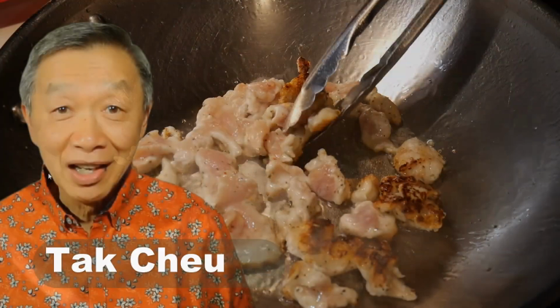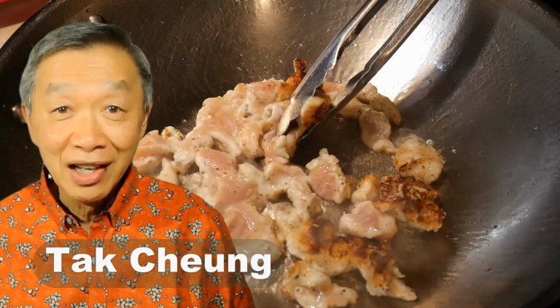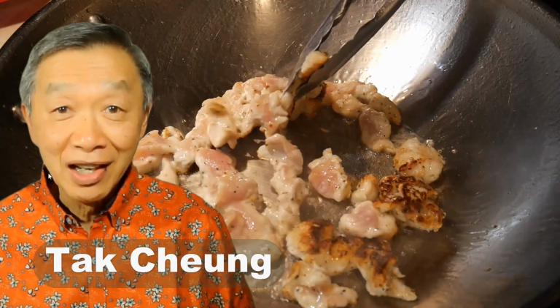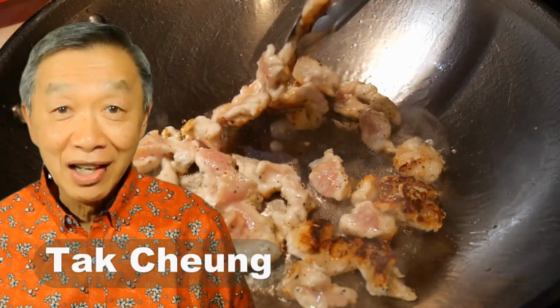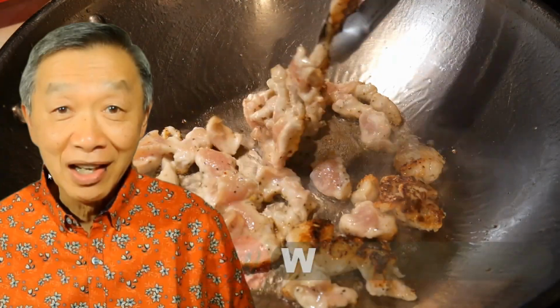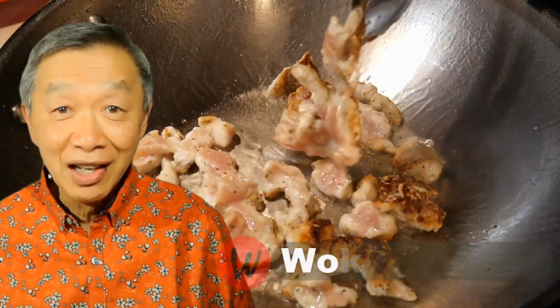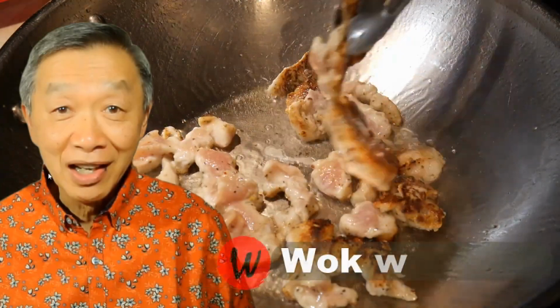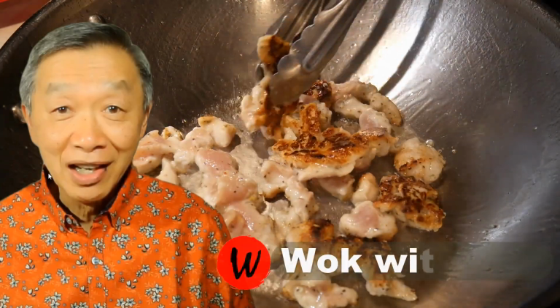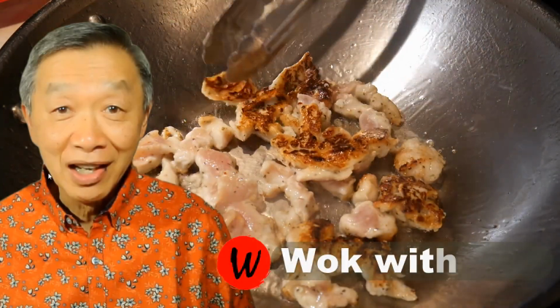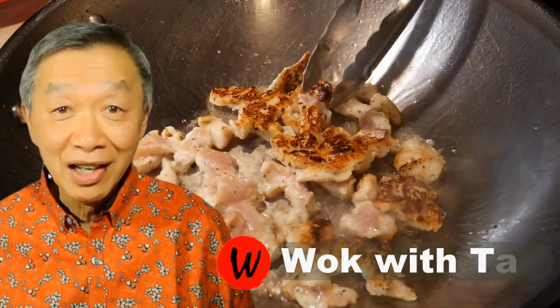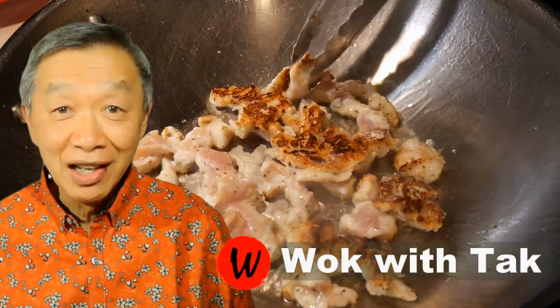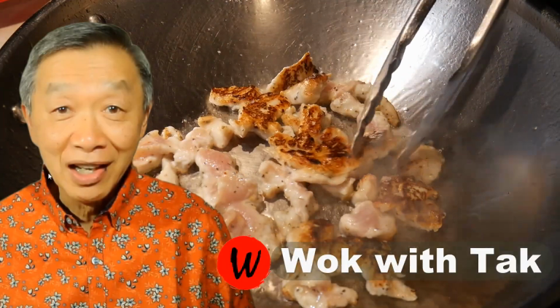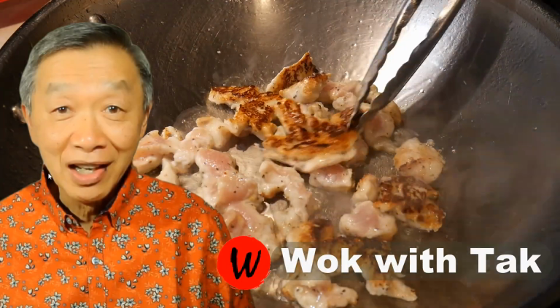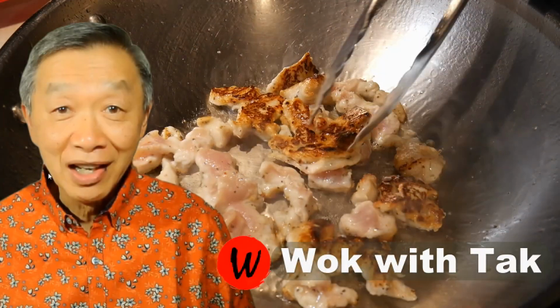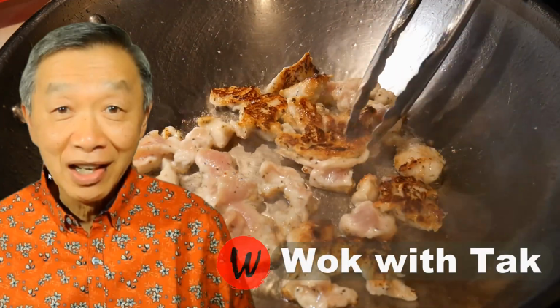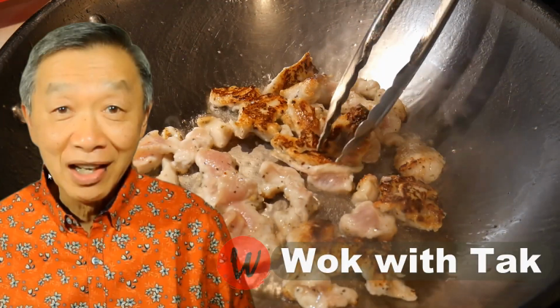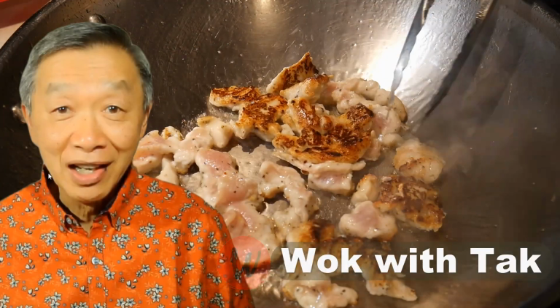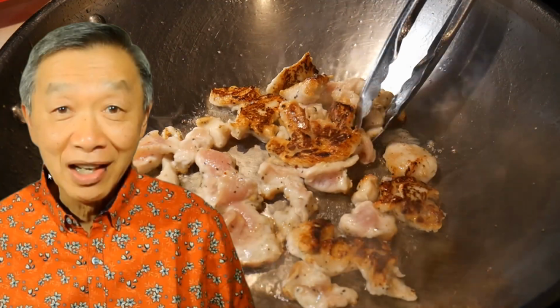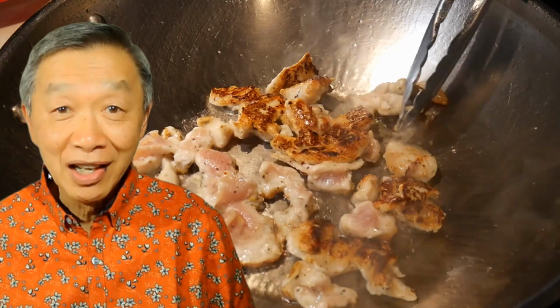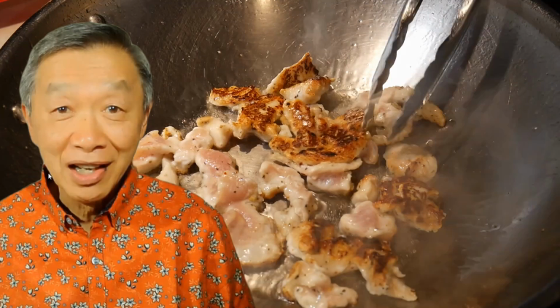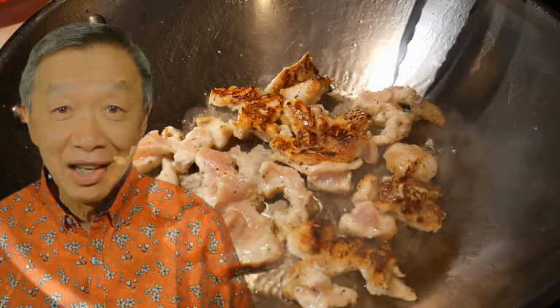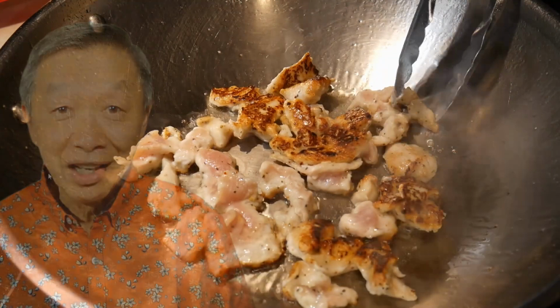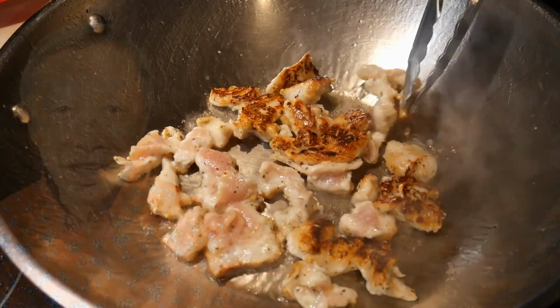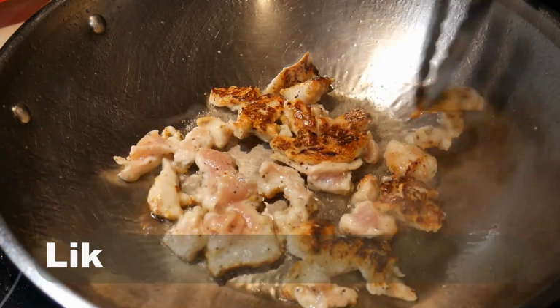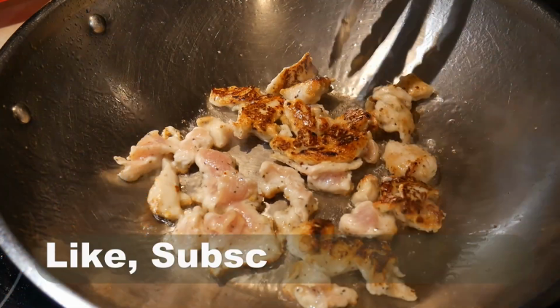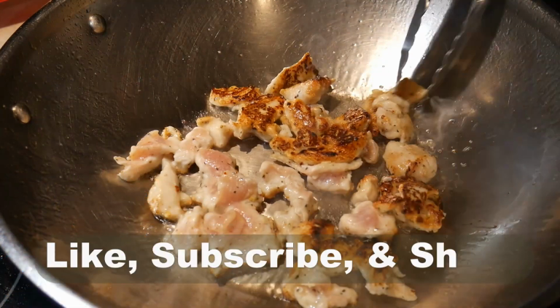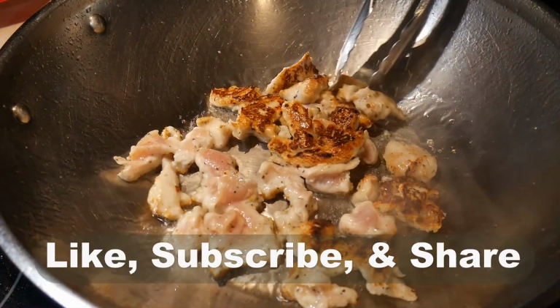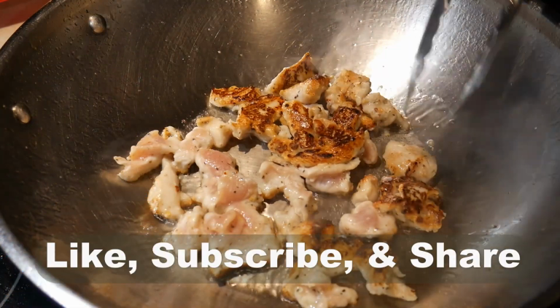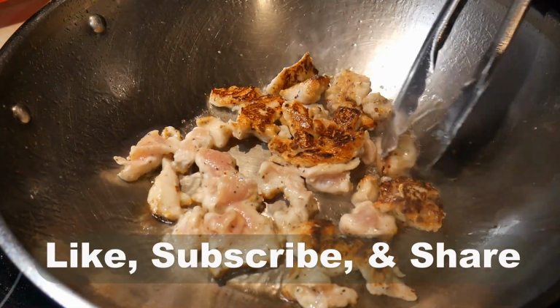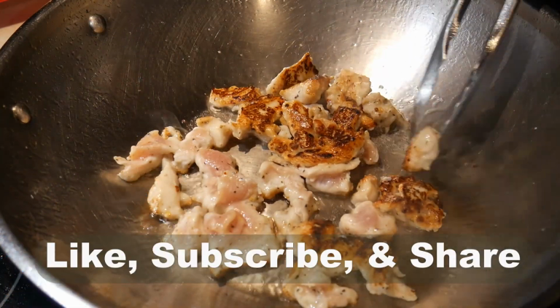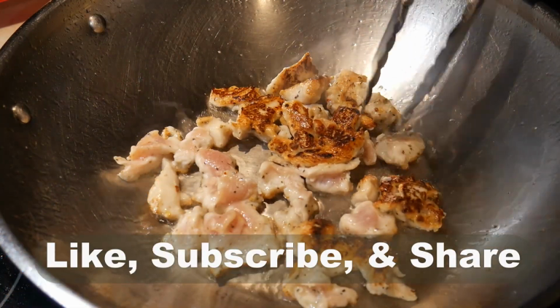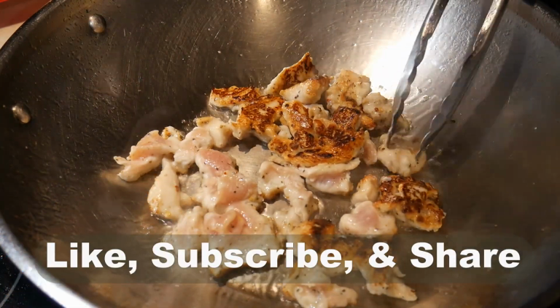Hello, this is Tang Chong from Walk with Tang. Welcome to my YouTube channel. If you enjoy this video, please like, subscribe, and share.